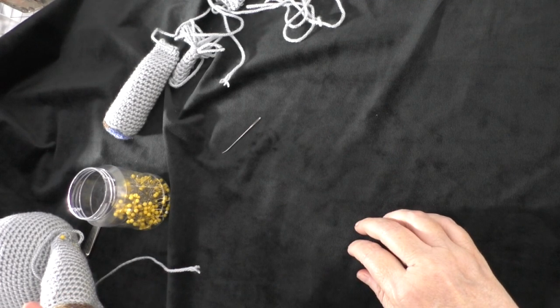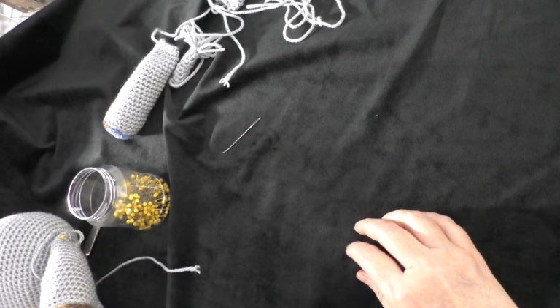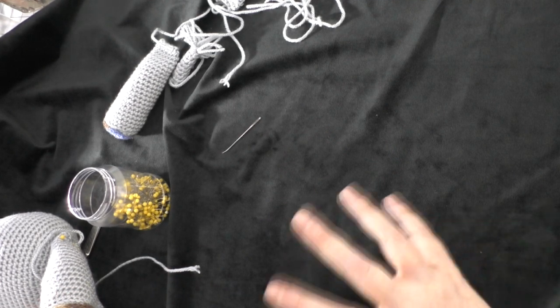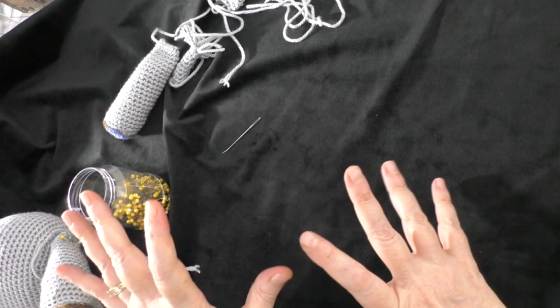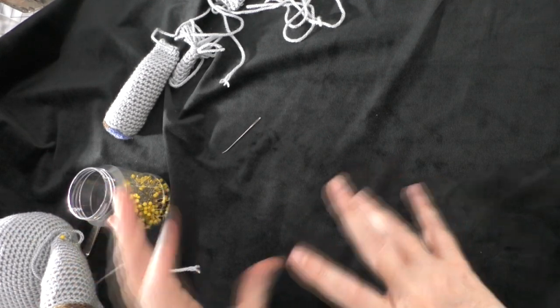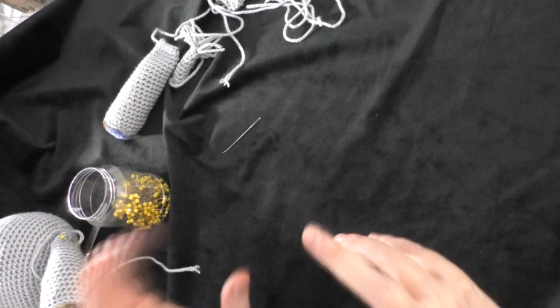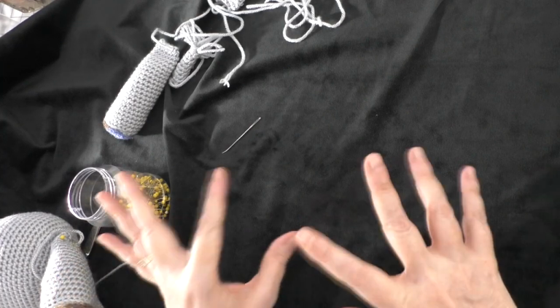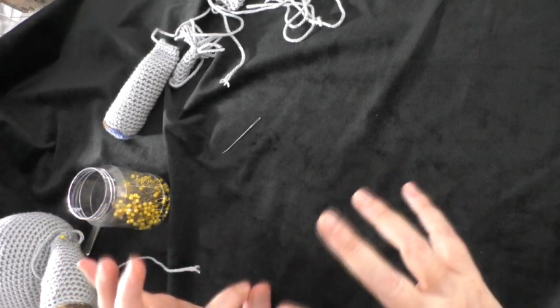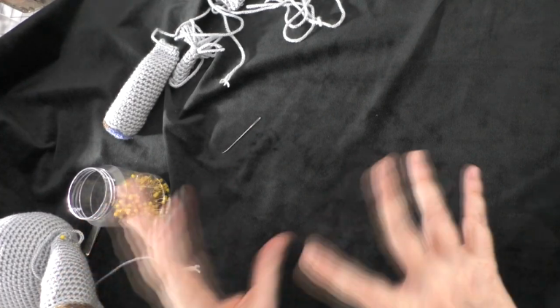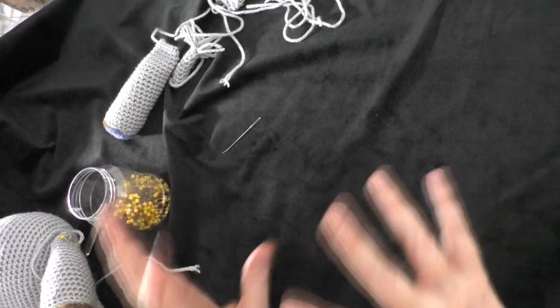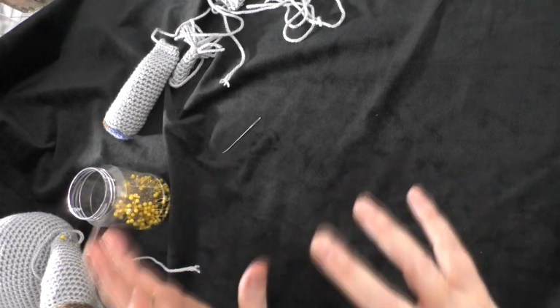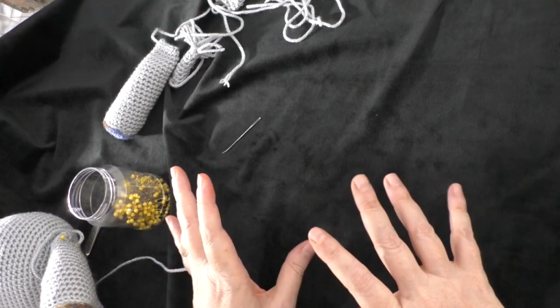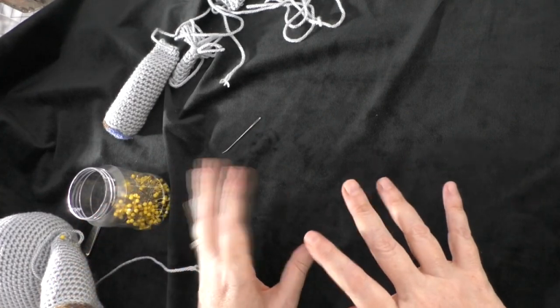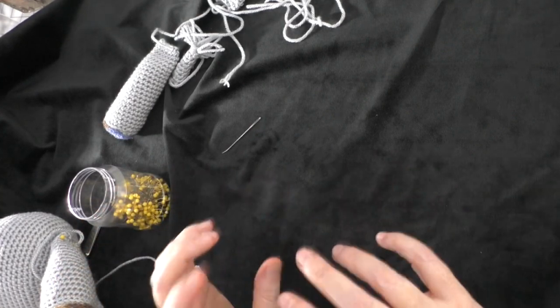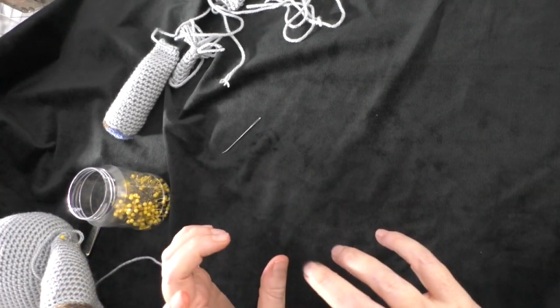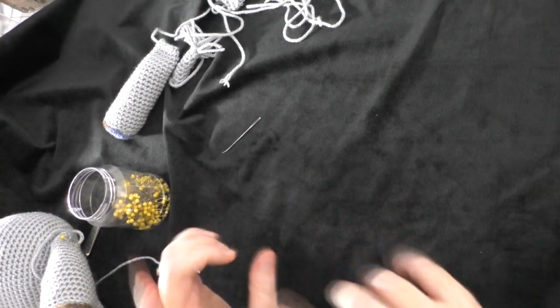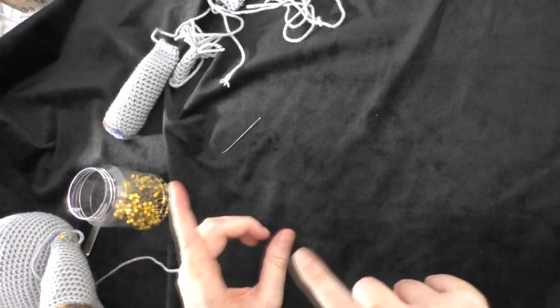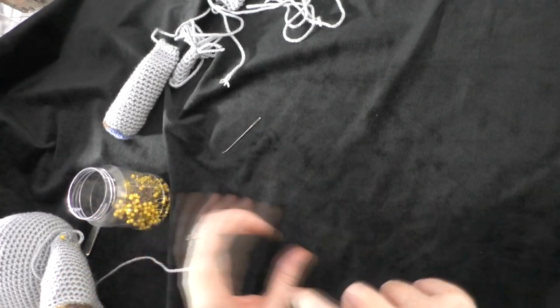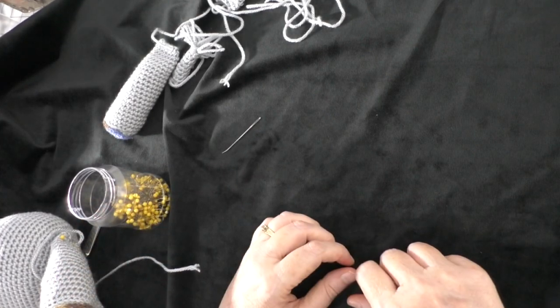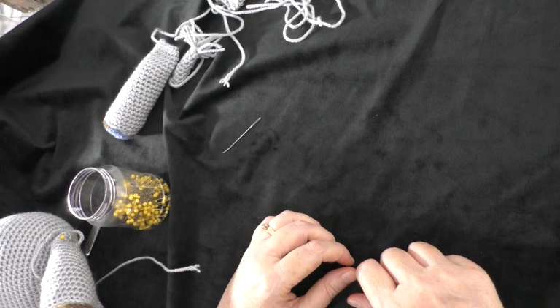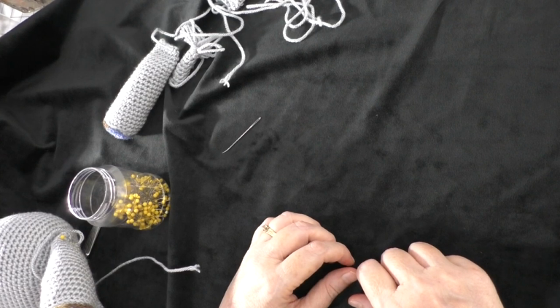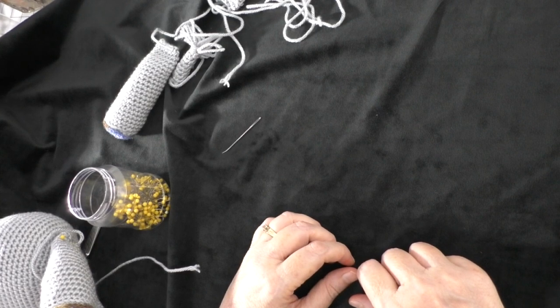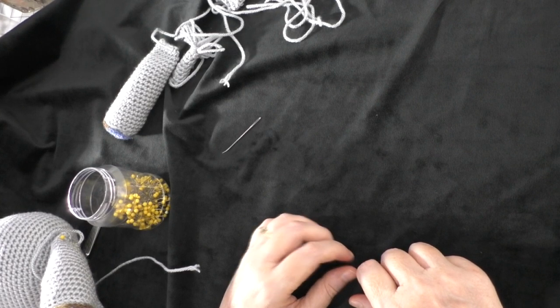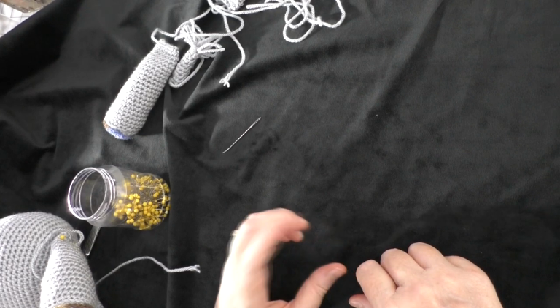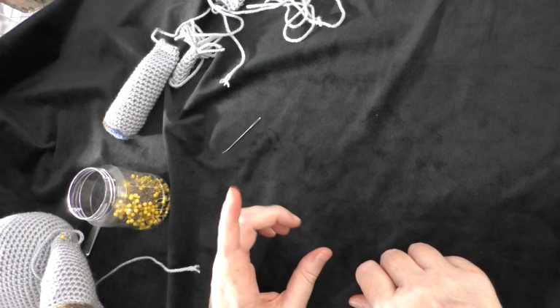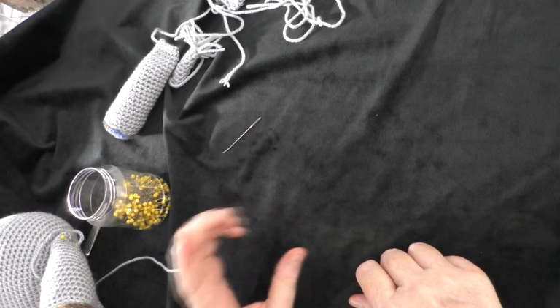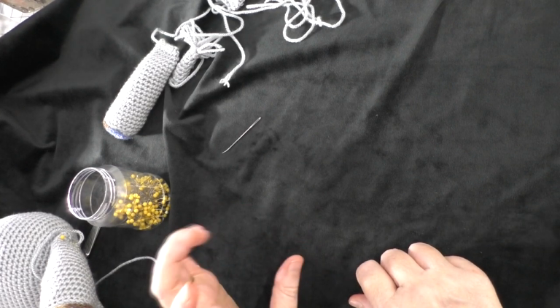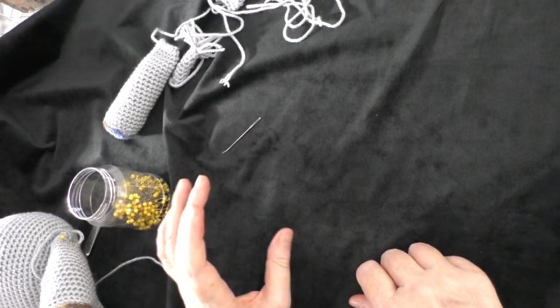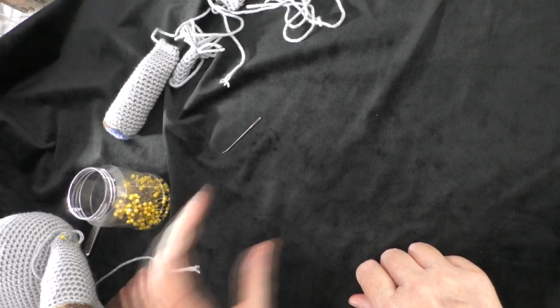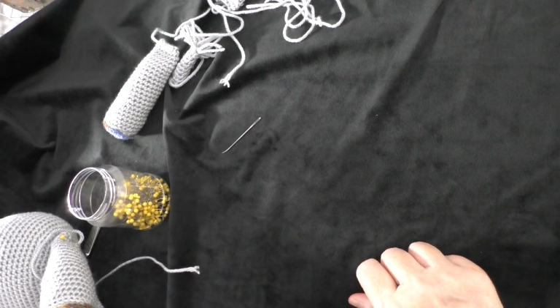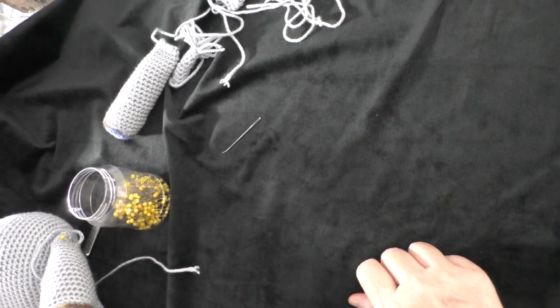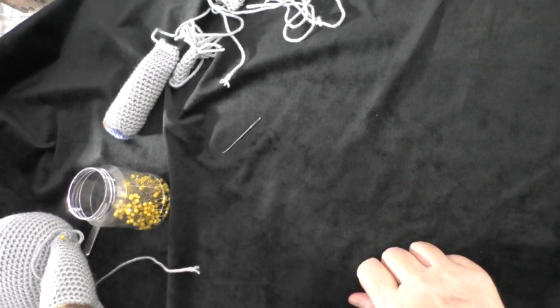I've got all the pieces put together, I've got all the pieces made and now I'm just going to show you how I sew the arms and the legs and the tail onto the elephant.